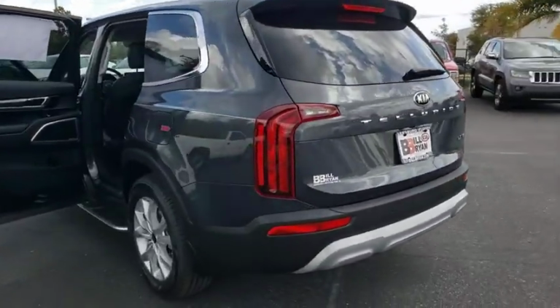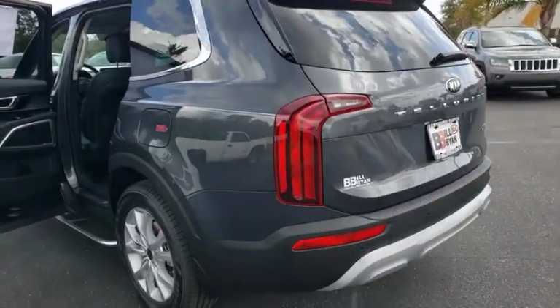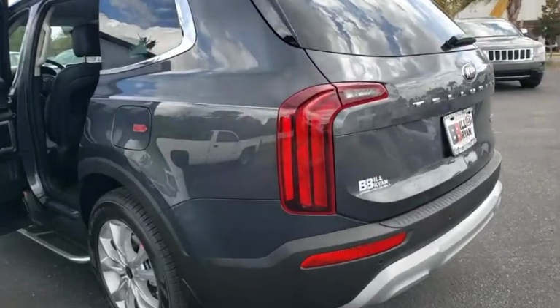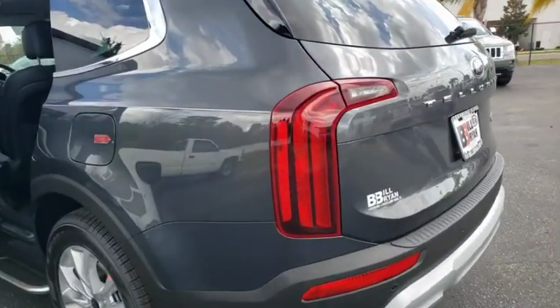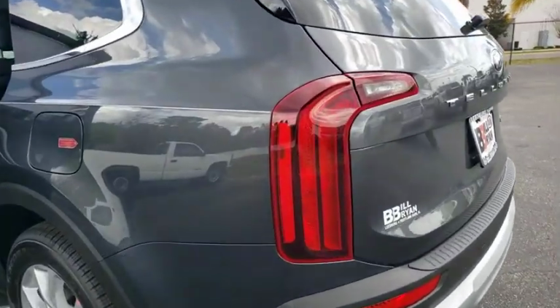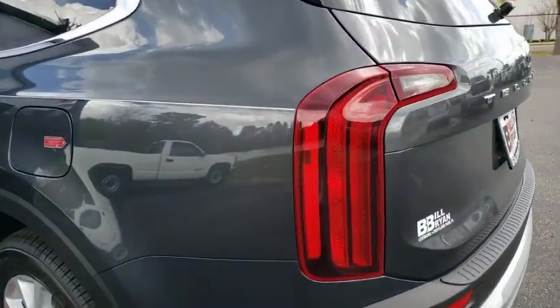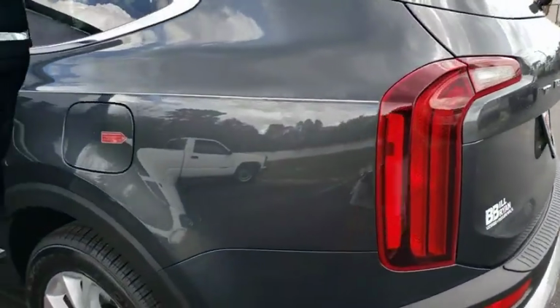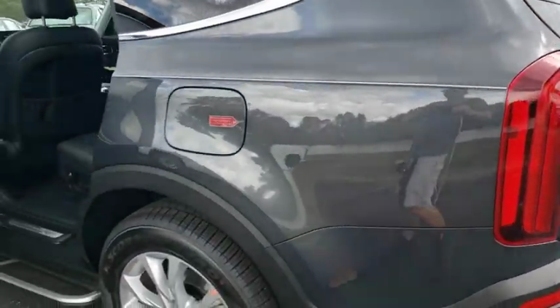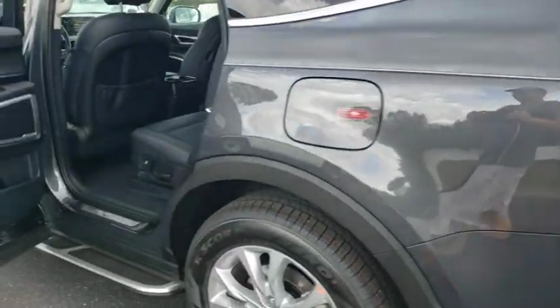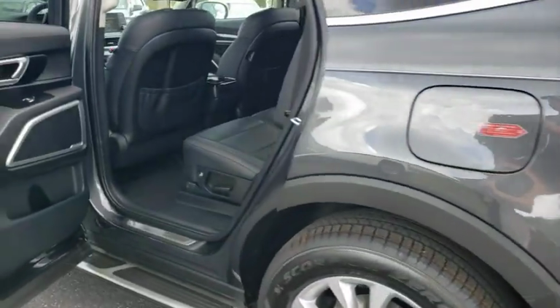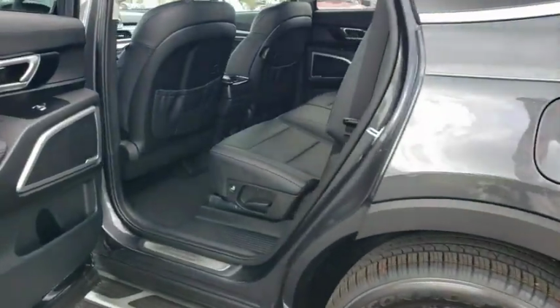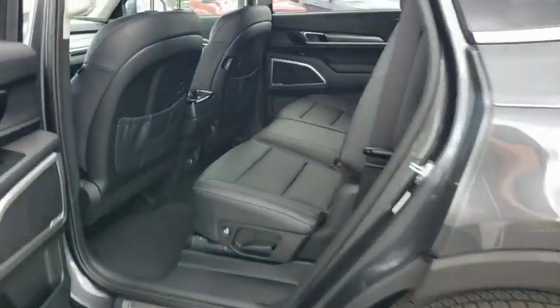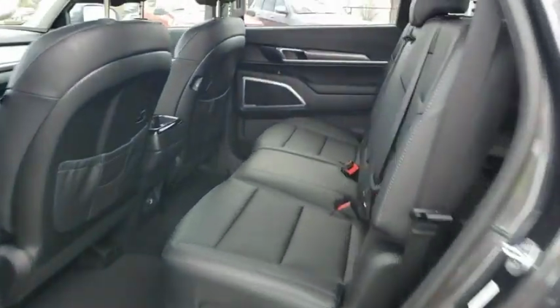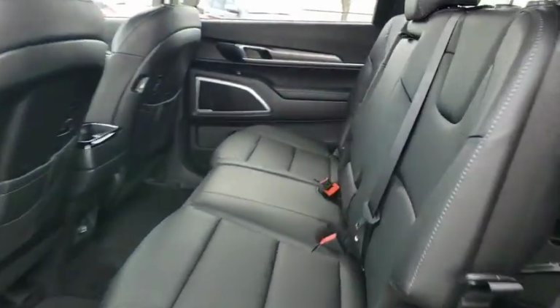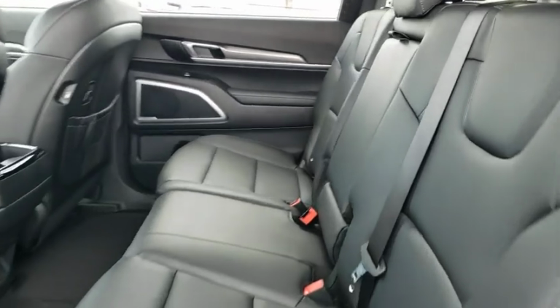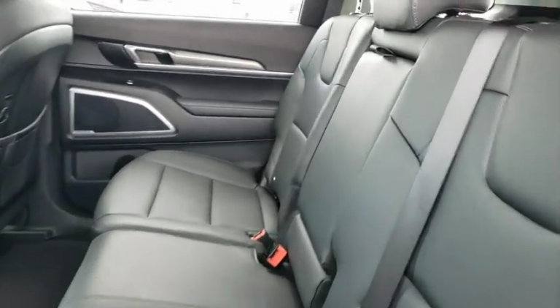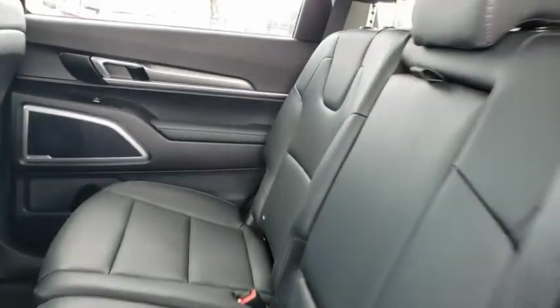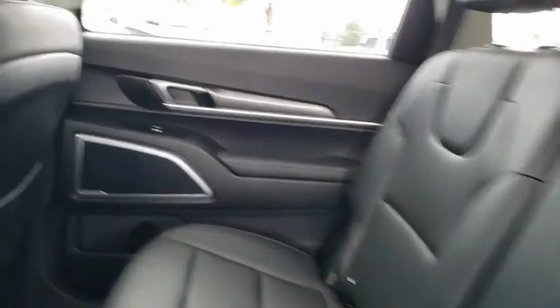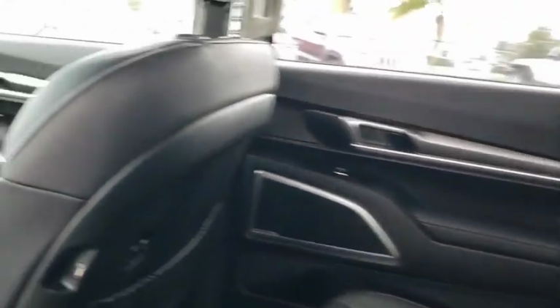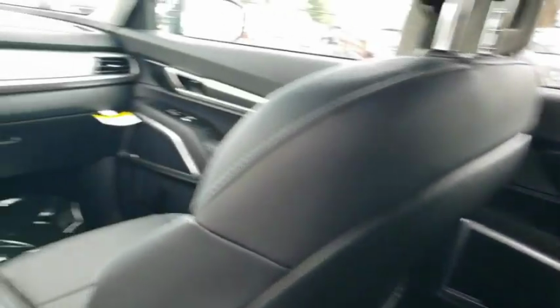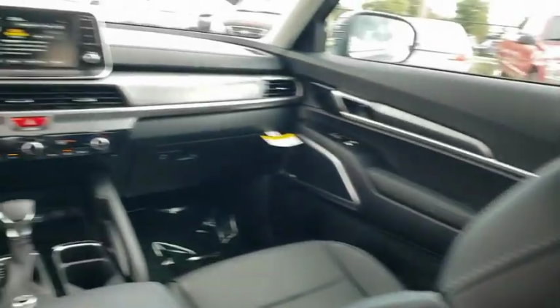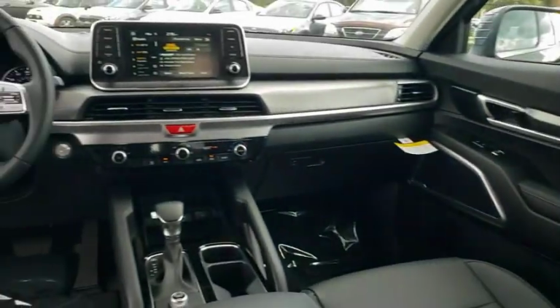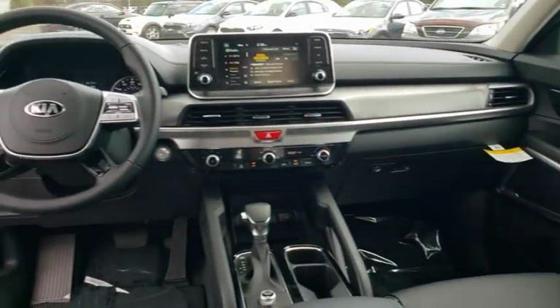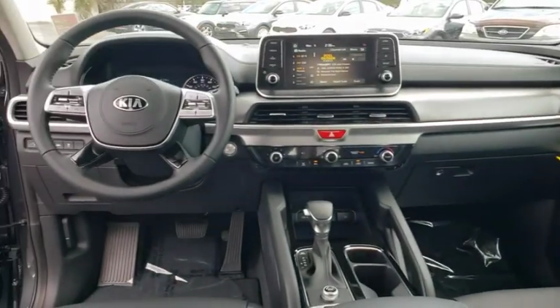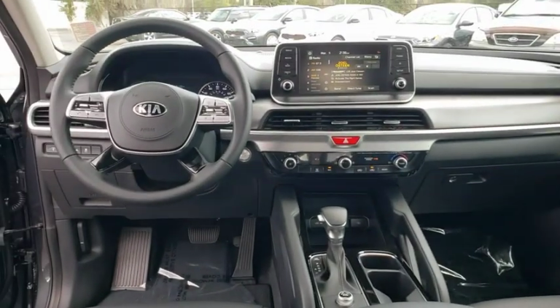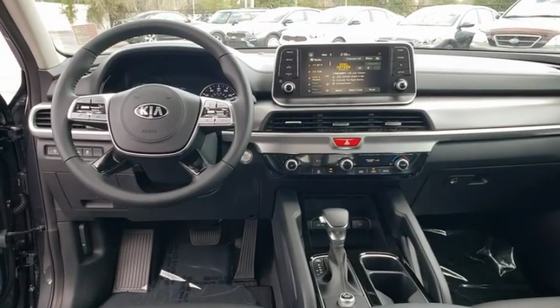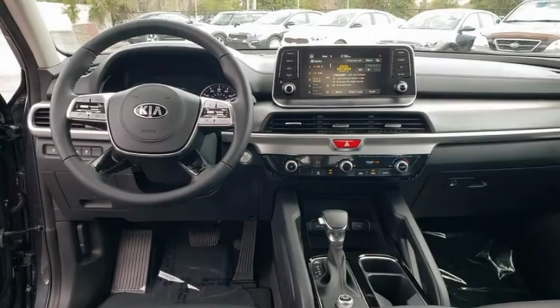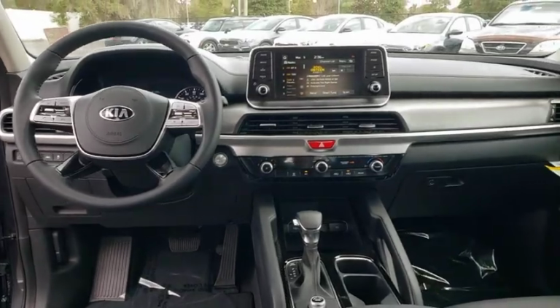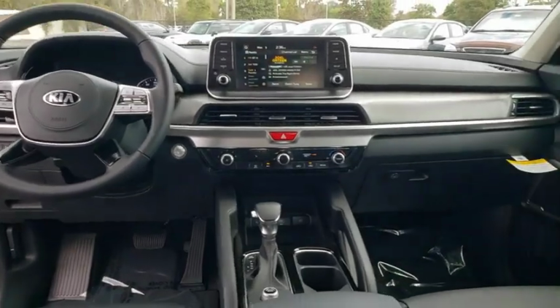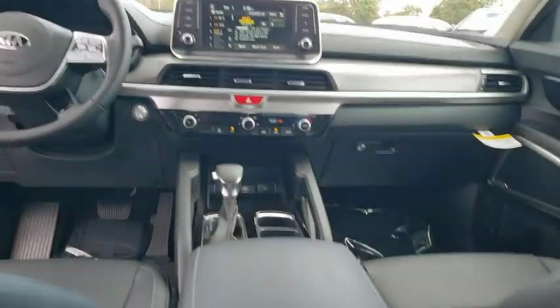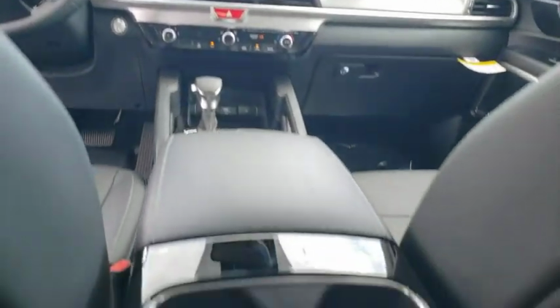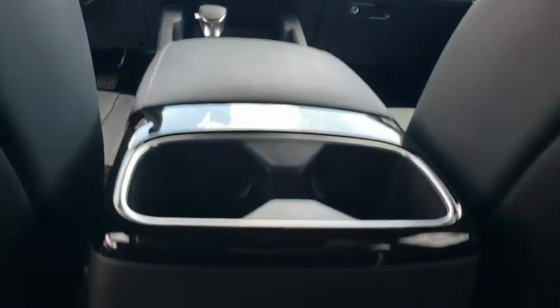Here are some of this vehicle's great options: backup camera, anti-lock braking system, steering wheel audio controls, keyless entry, lane departure warning, remote engine start, traction control, stability control, and Bluetooth.